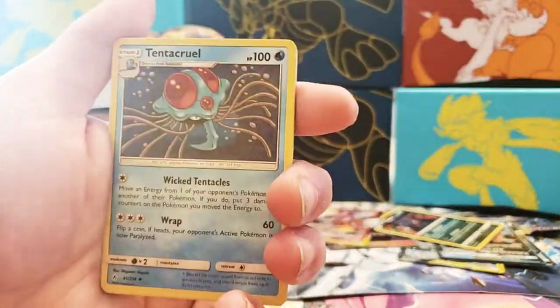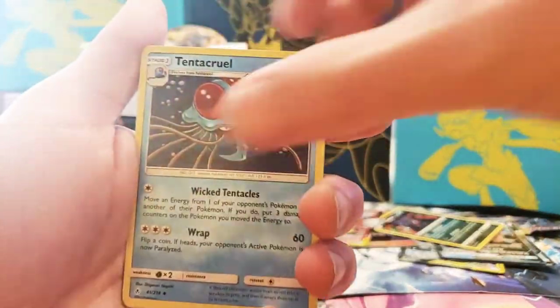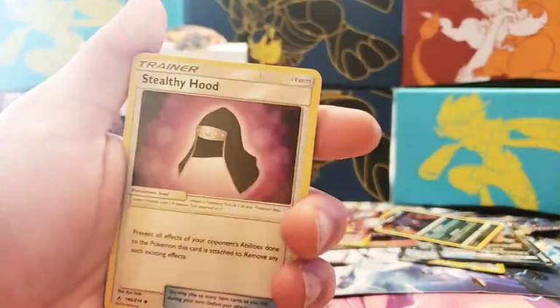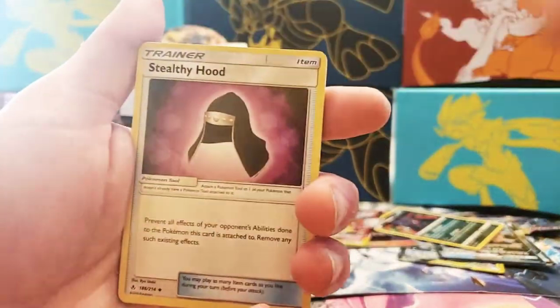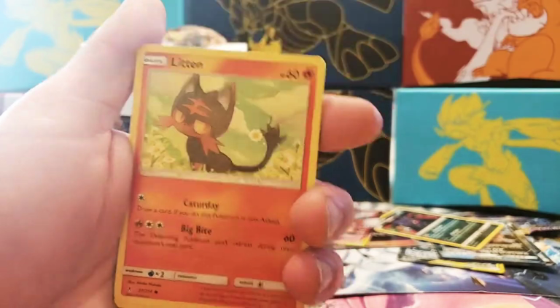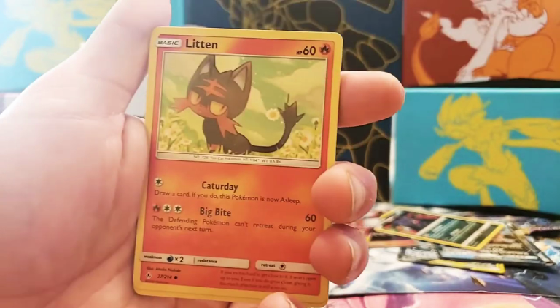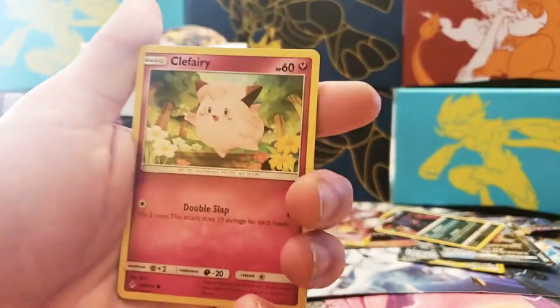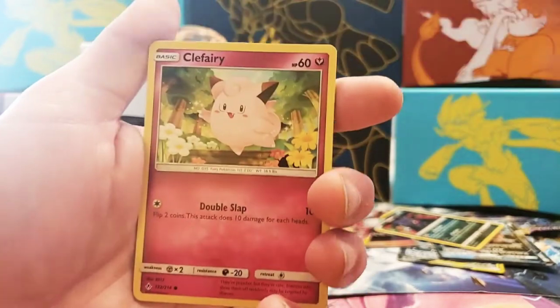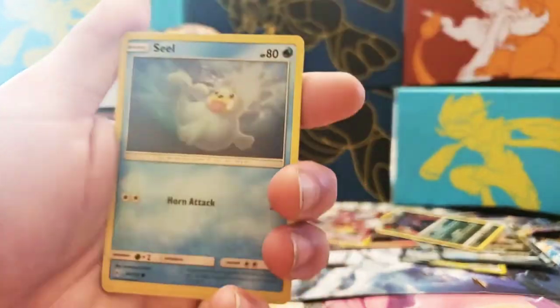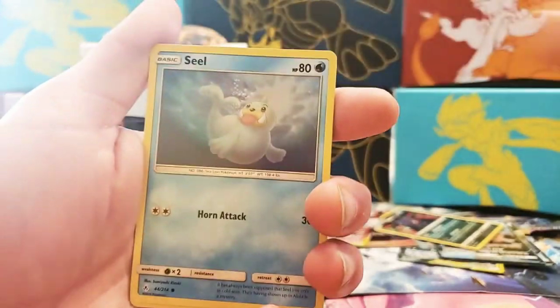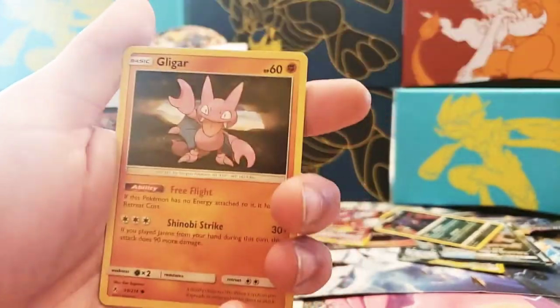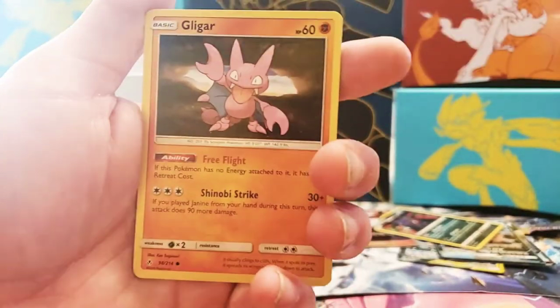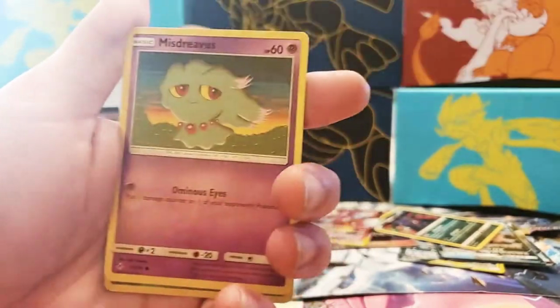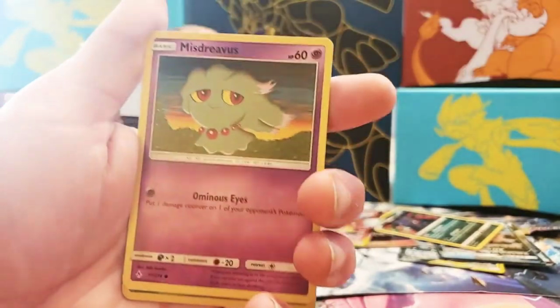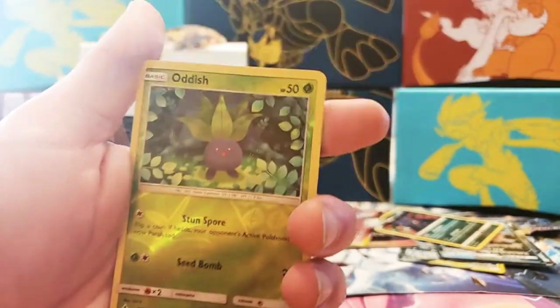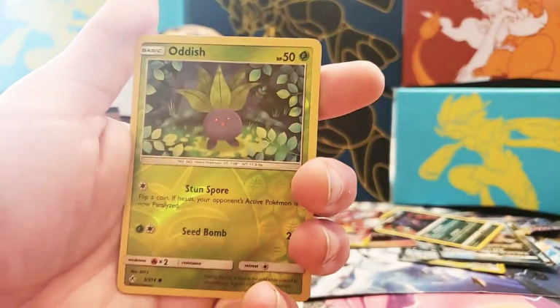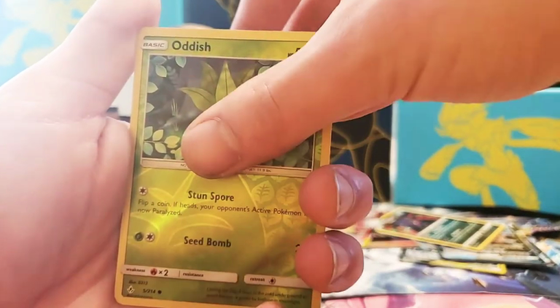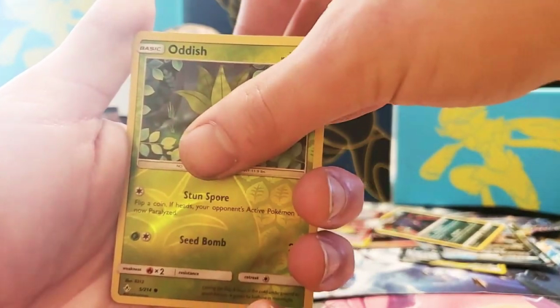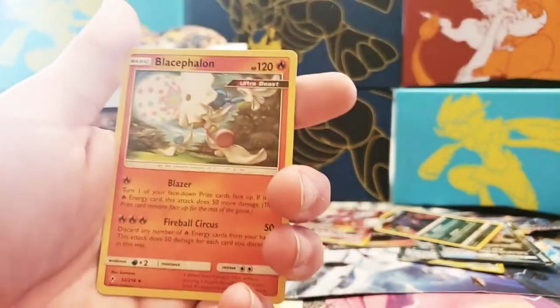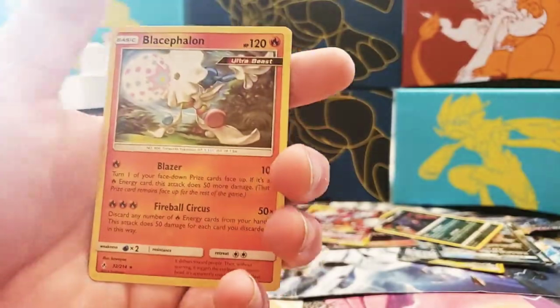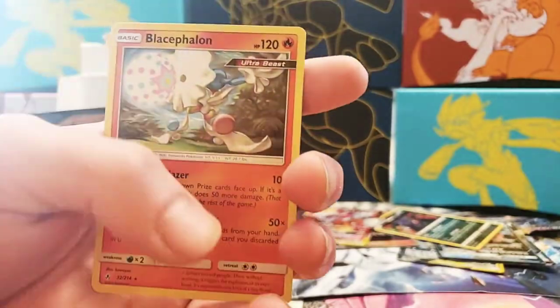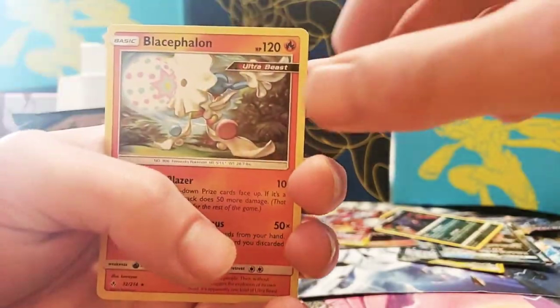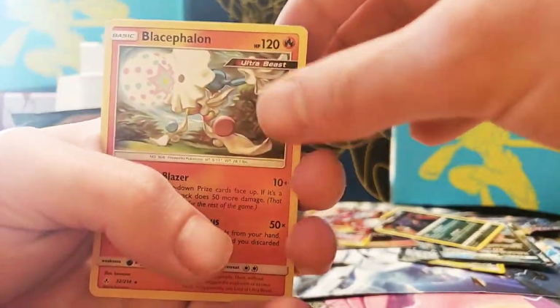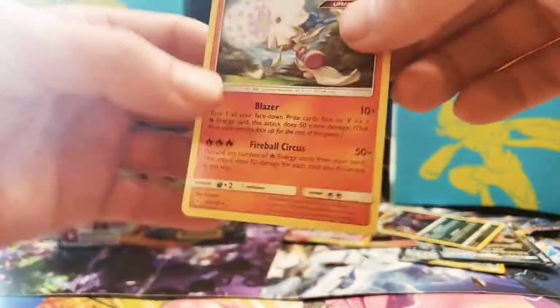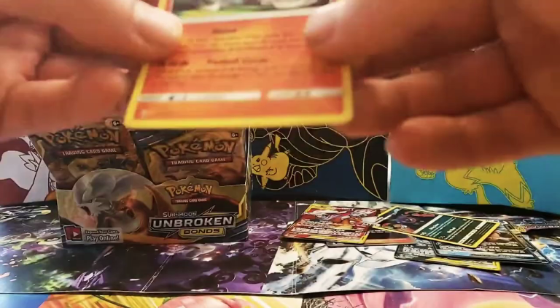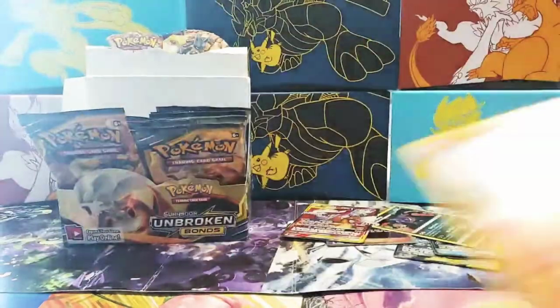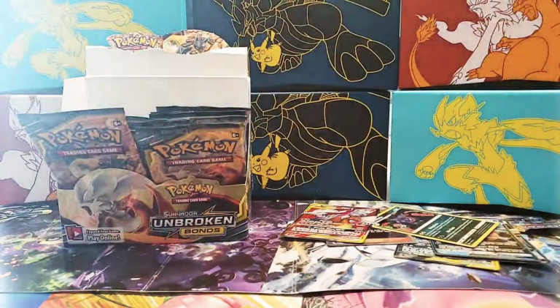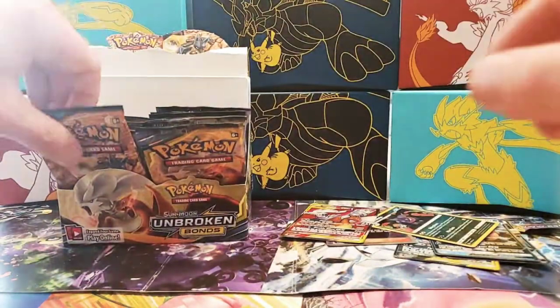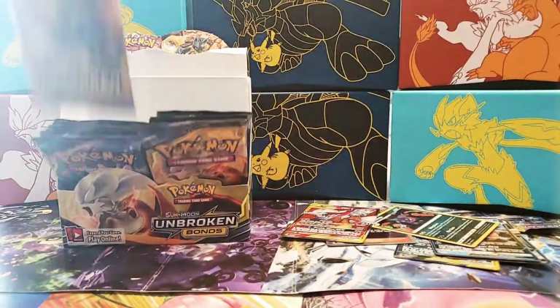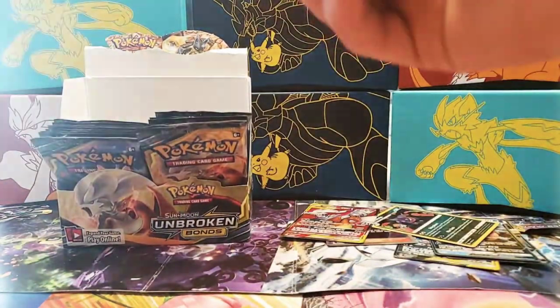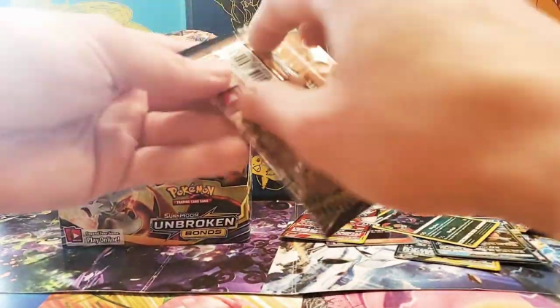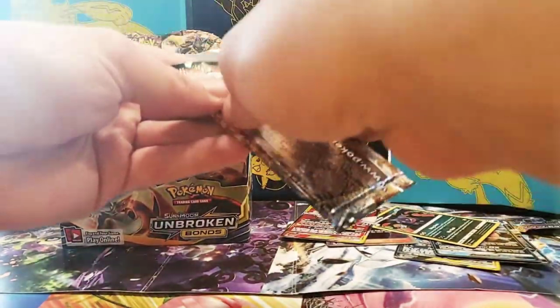Next pack: Triple Acceleration Energy, Tentacruel, Stealthy Hood, Litten, Coferi, Seal, Gligar, Mischiевous, Reverse Holographic Oddish, and a non-holographic rare.